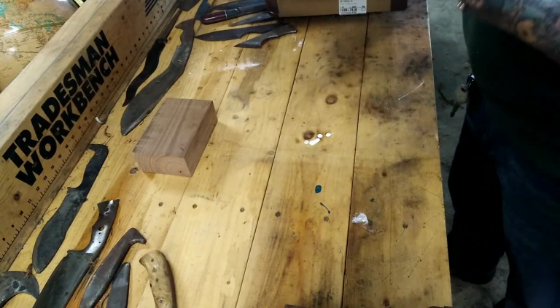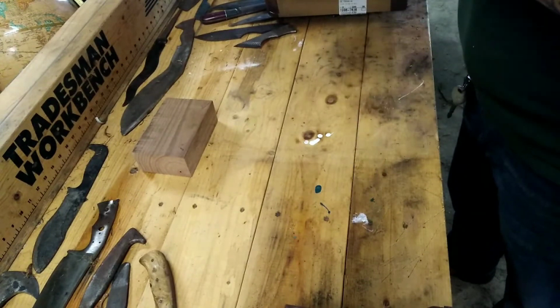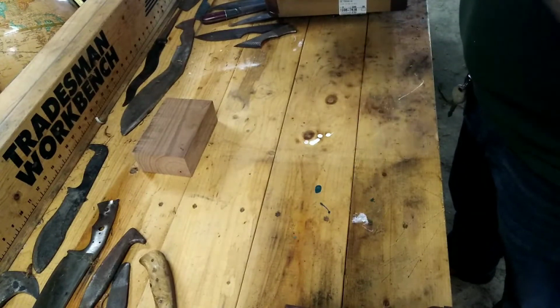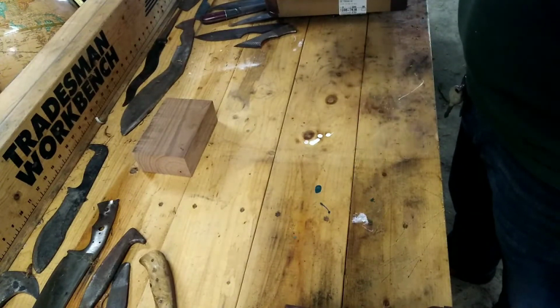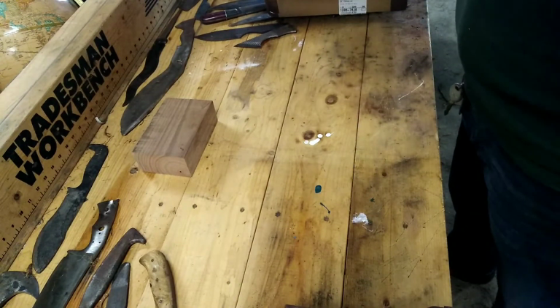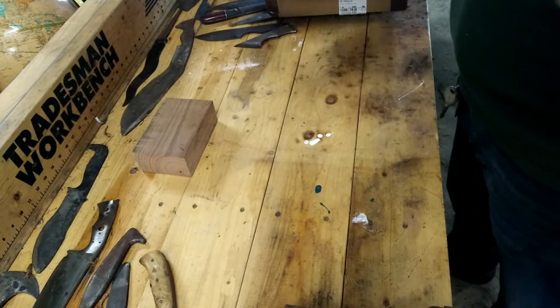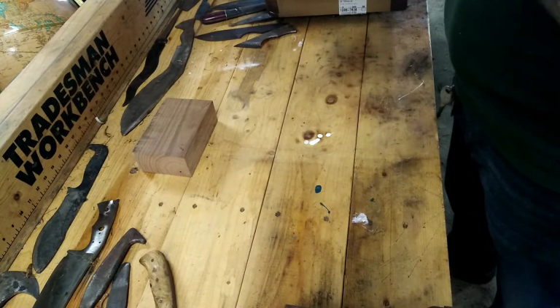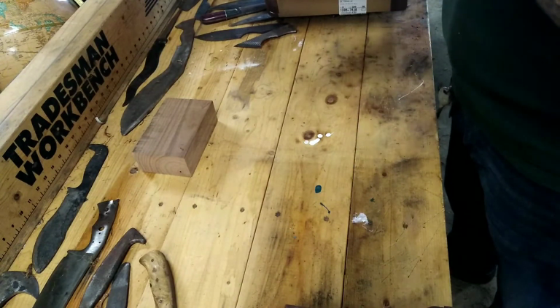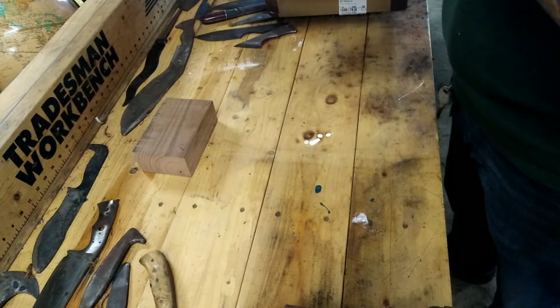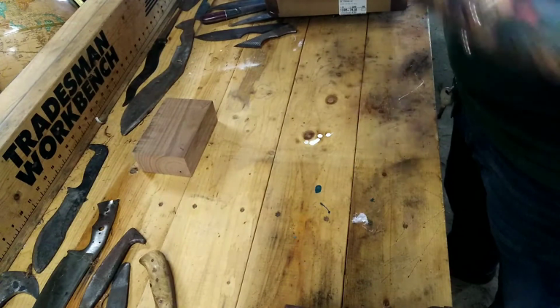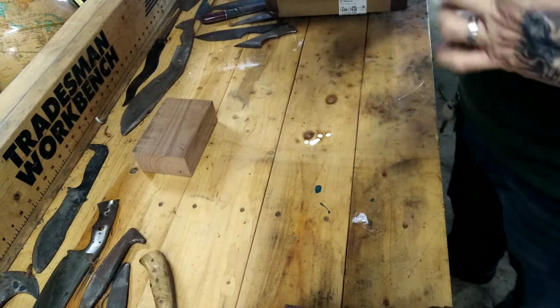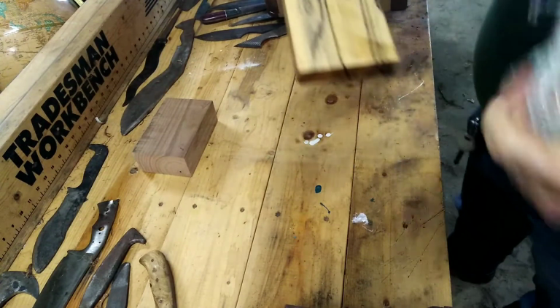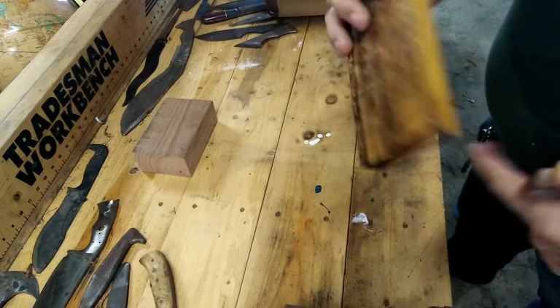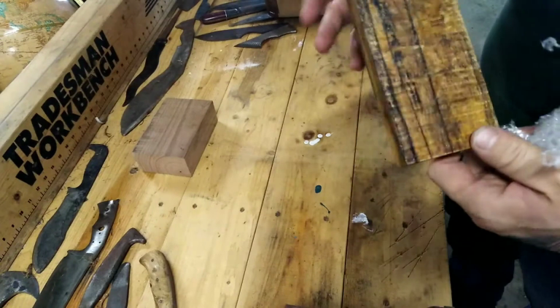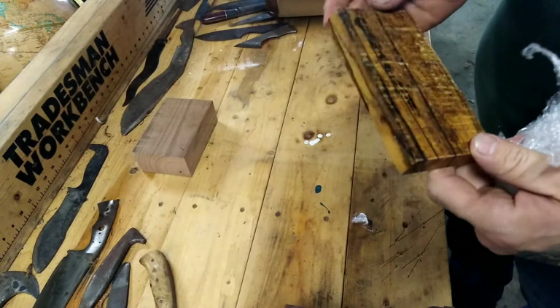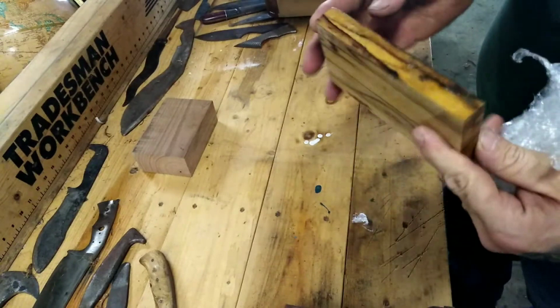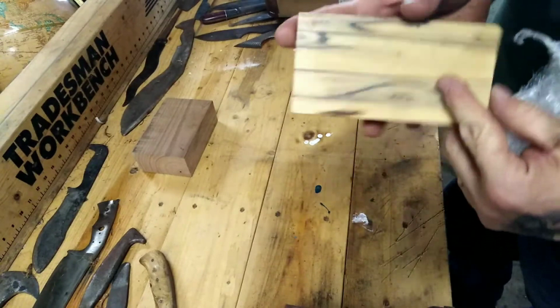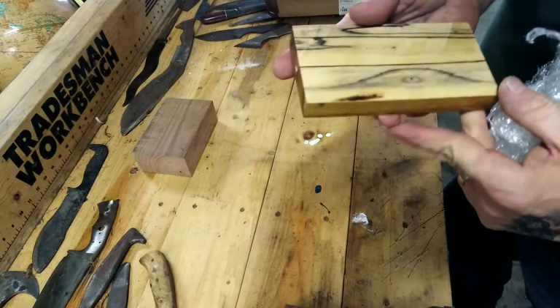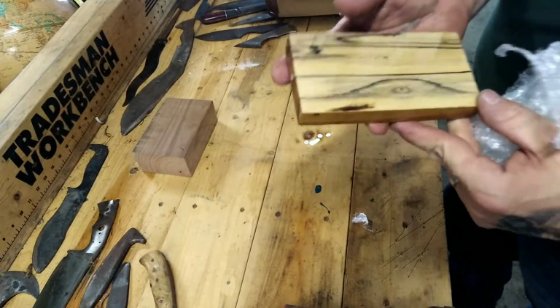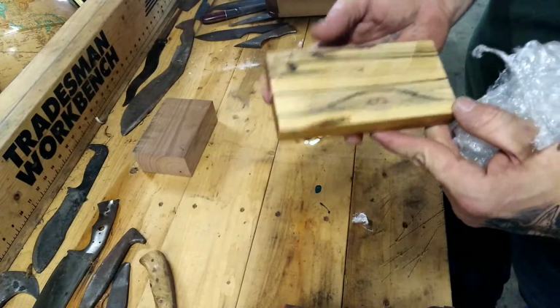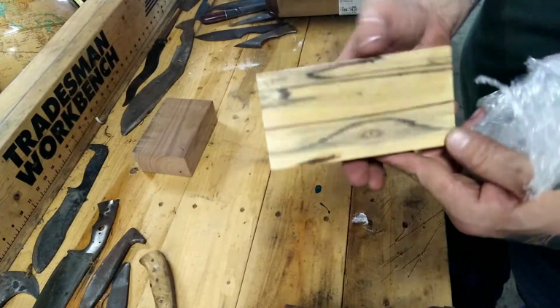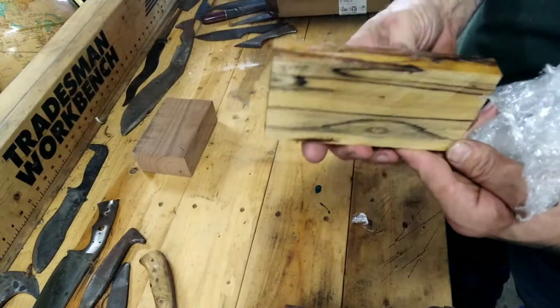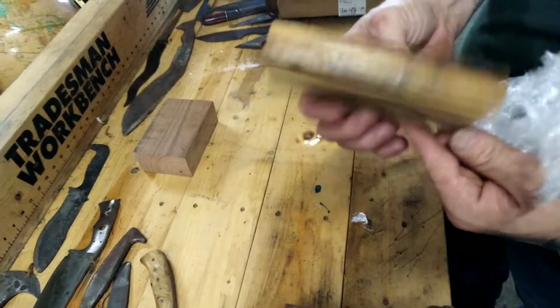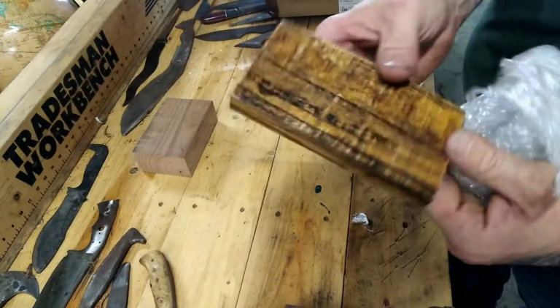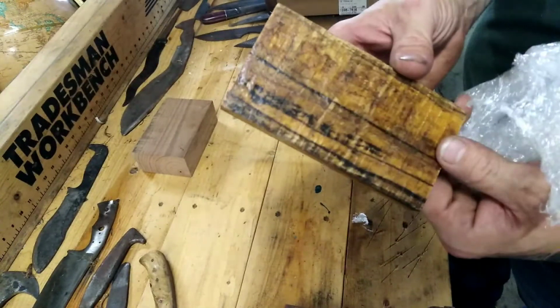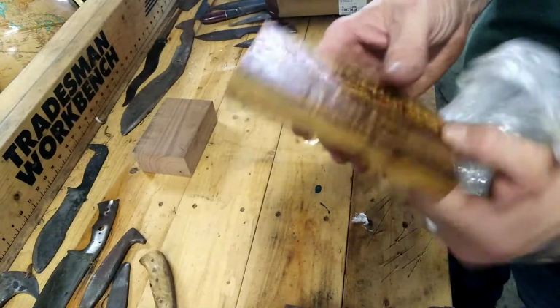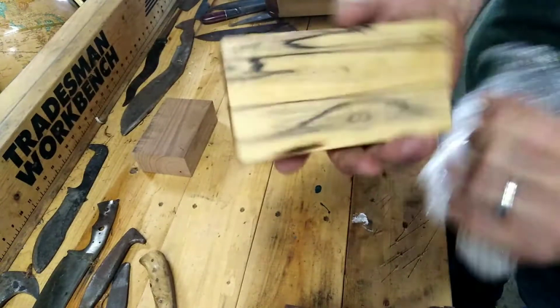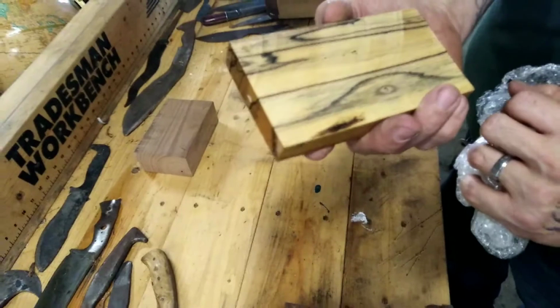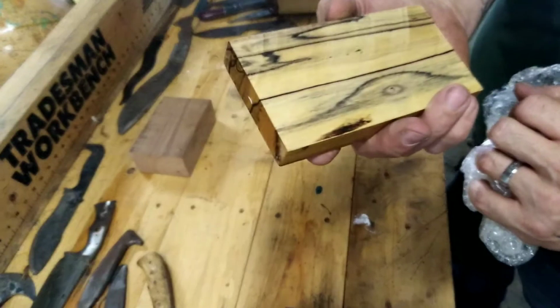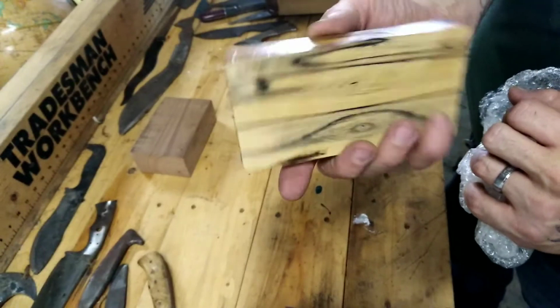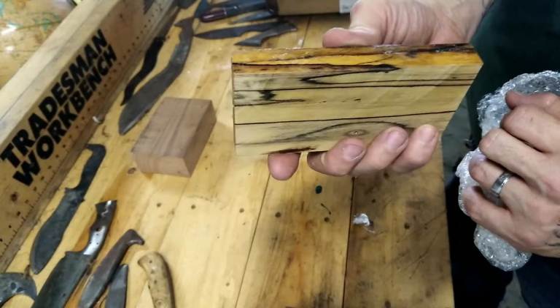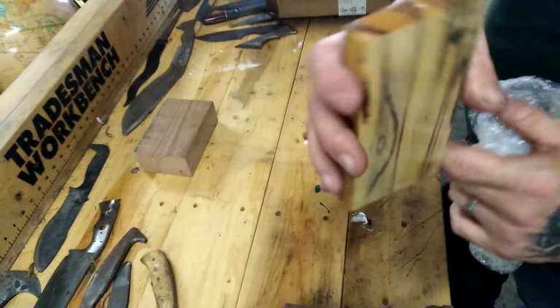This, I believe, is... oh yeah. That is stabilized cocobolo. Very nice. That's going to be nice.